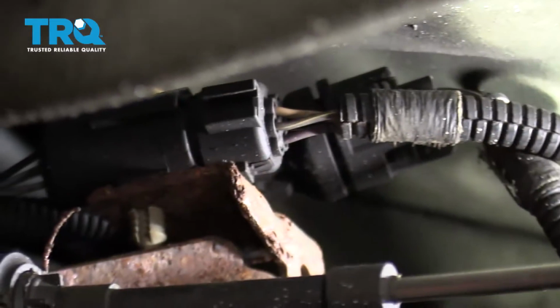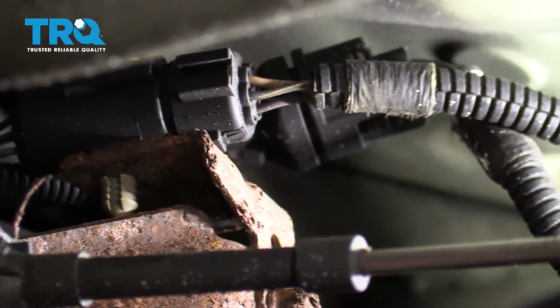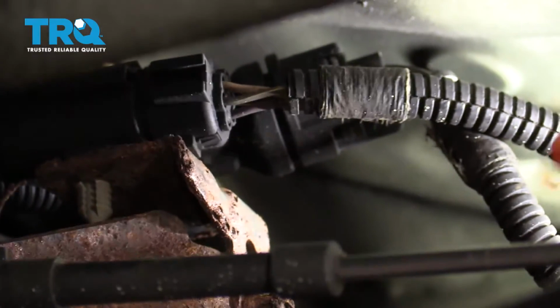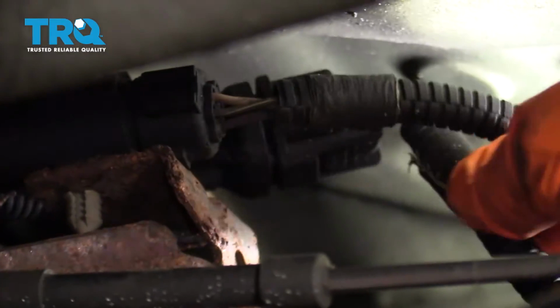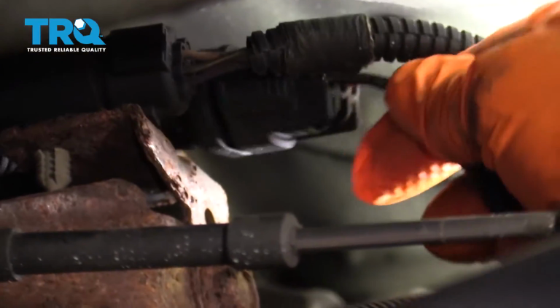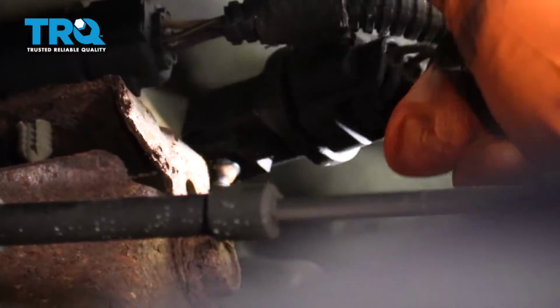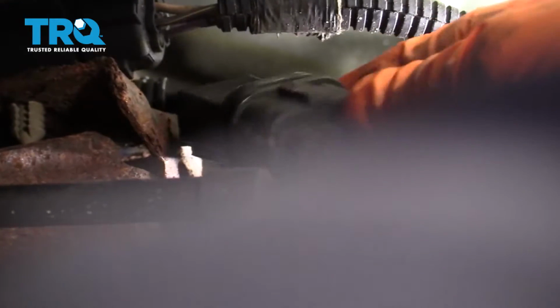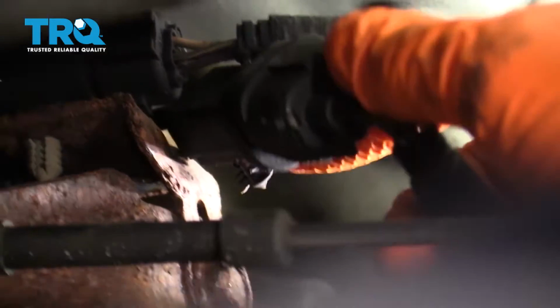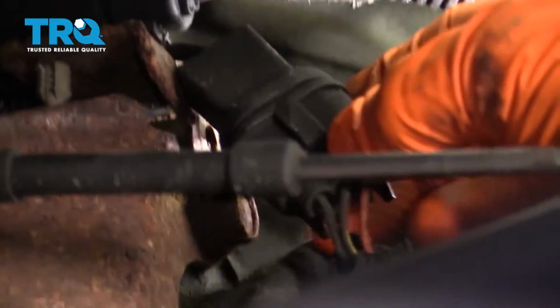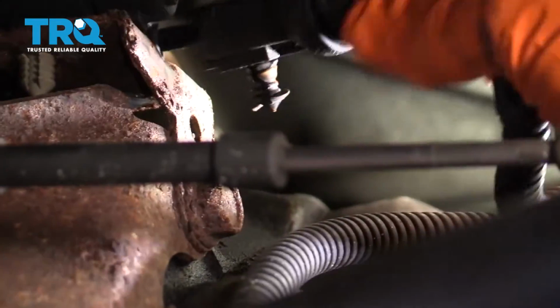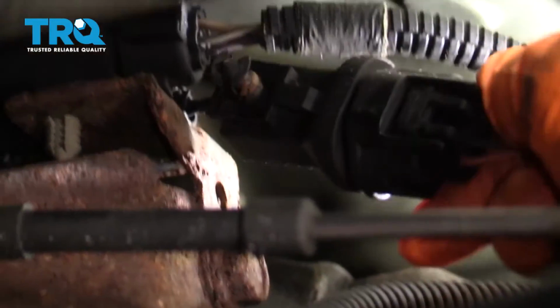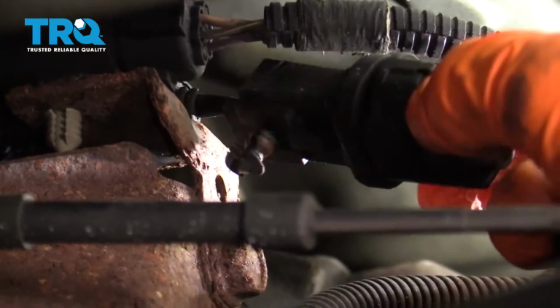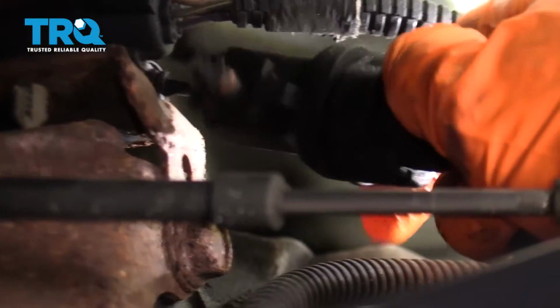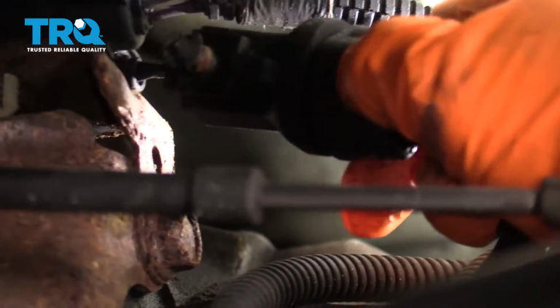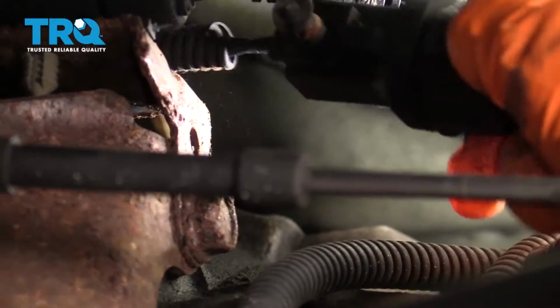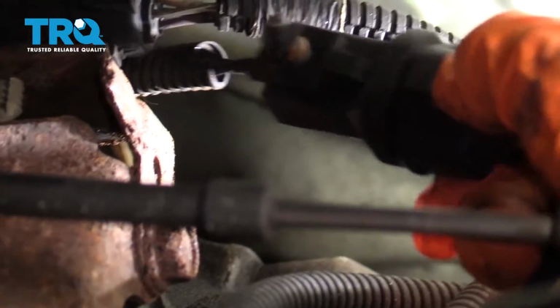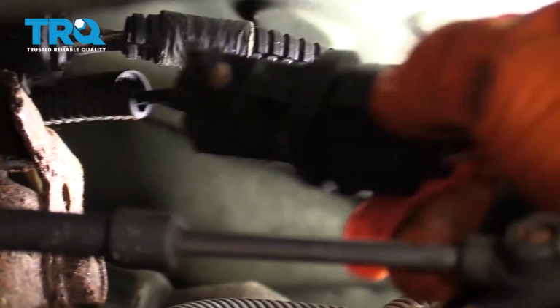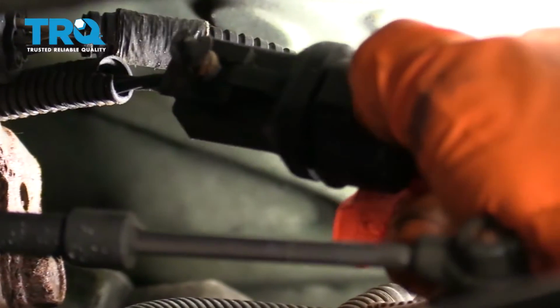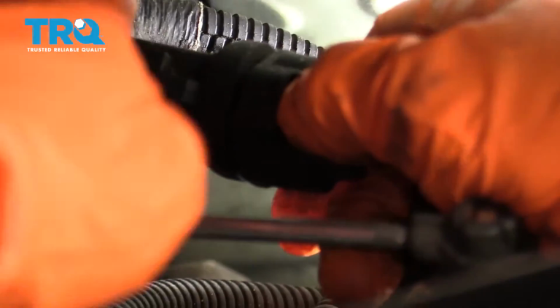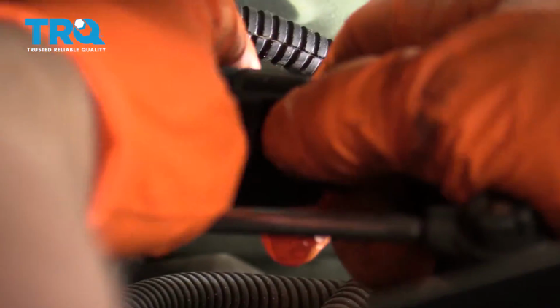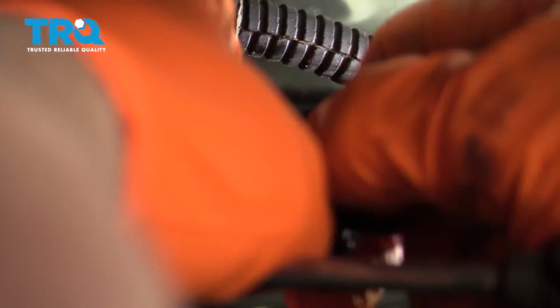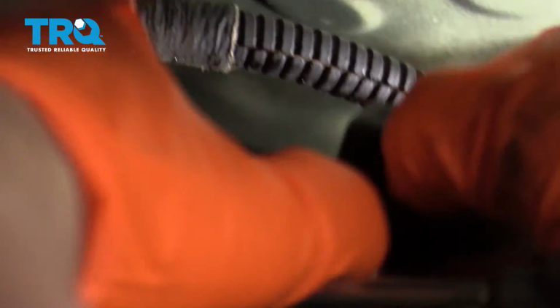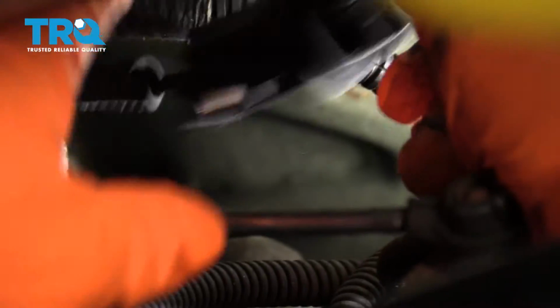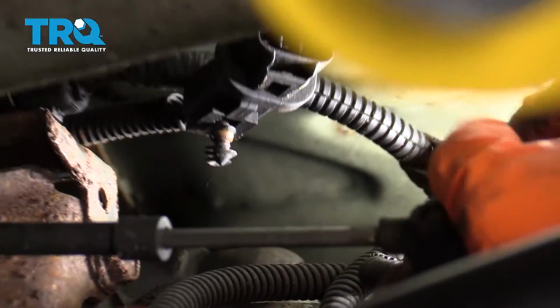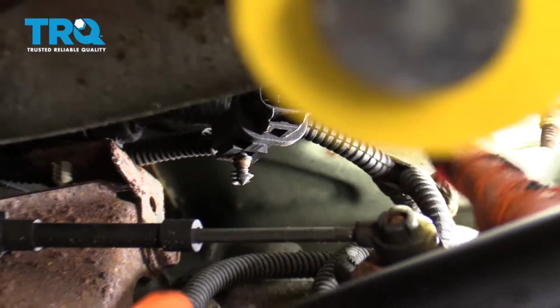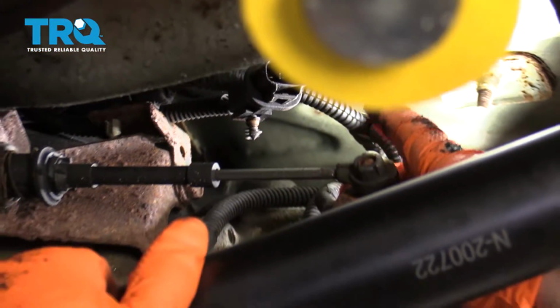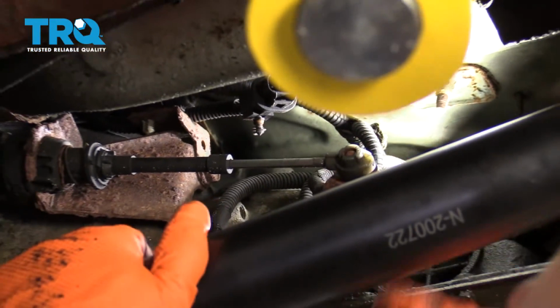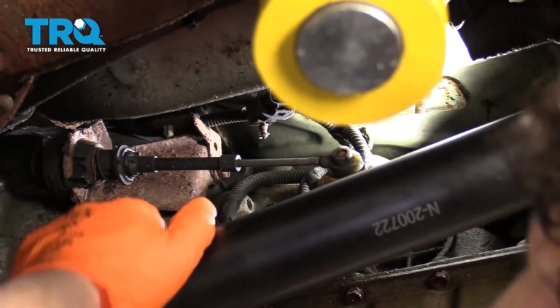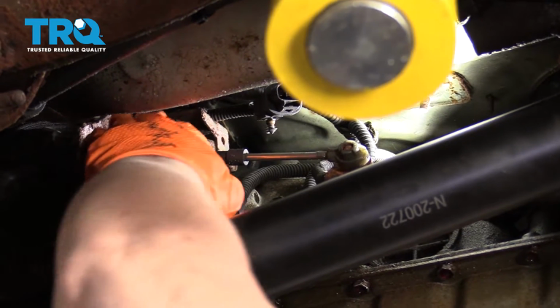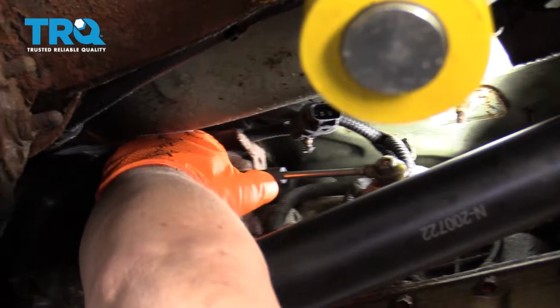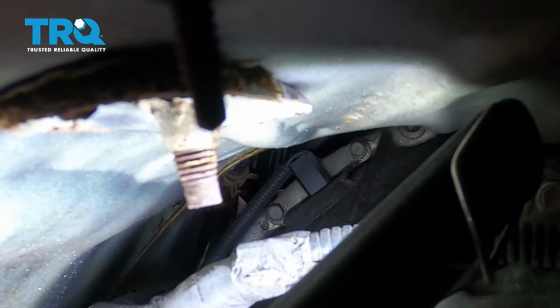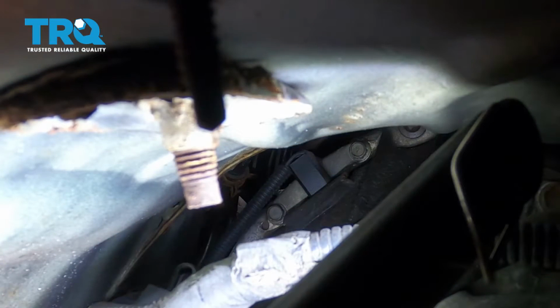Now I can reach up and disconnect that, pressing down on the tab and just give it a pull. You might be able to see even a little better now with that out of the way.